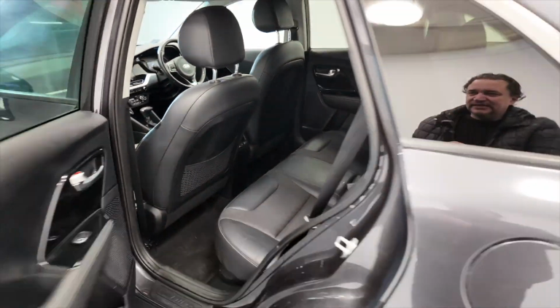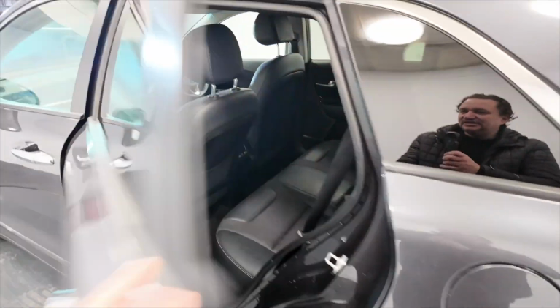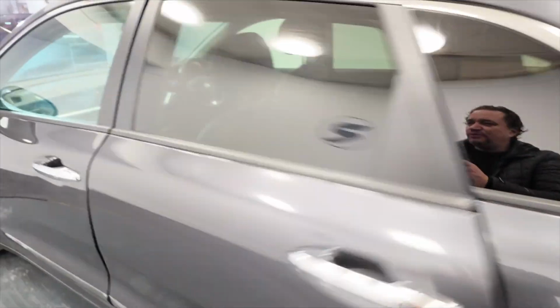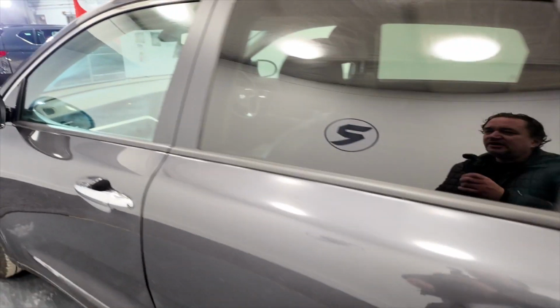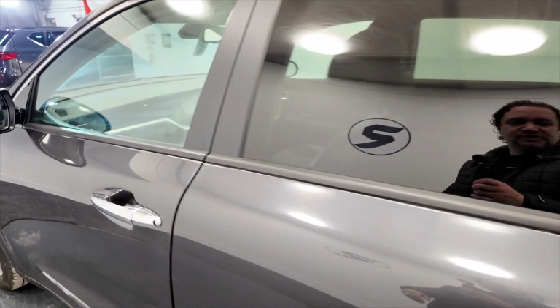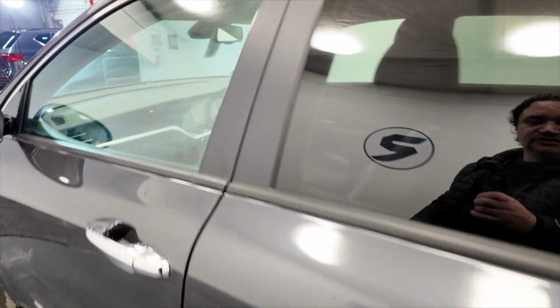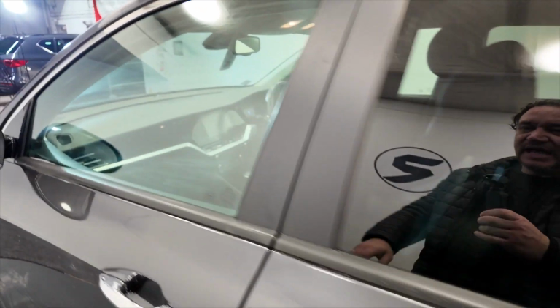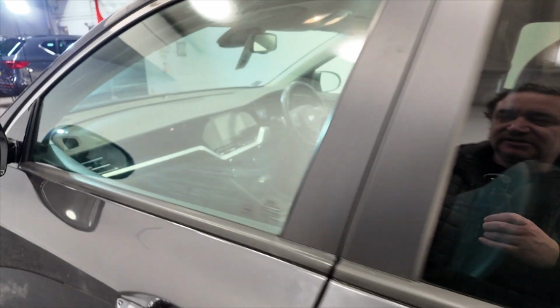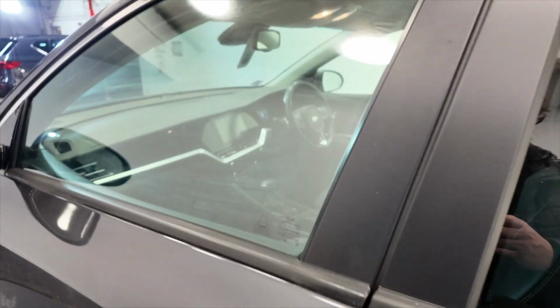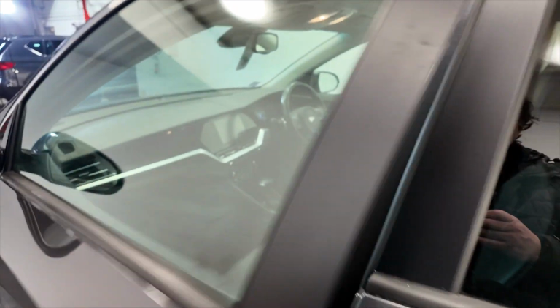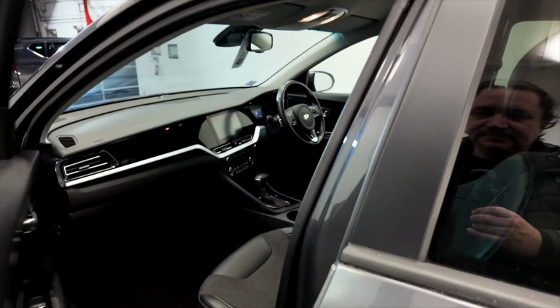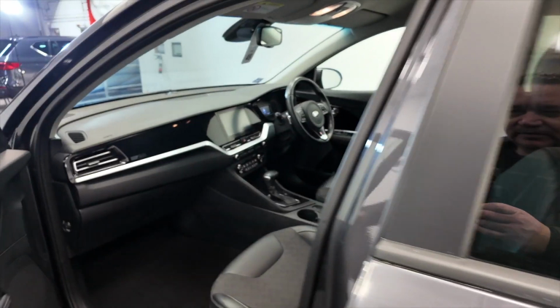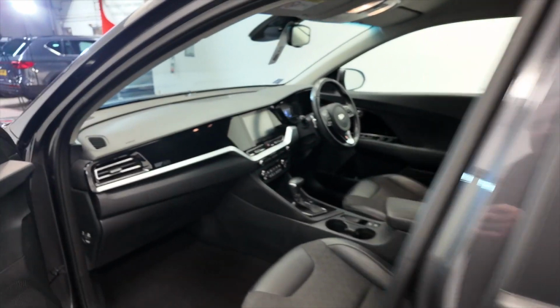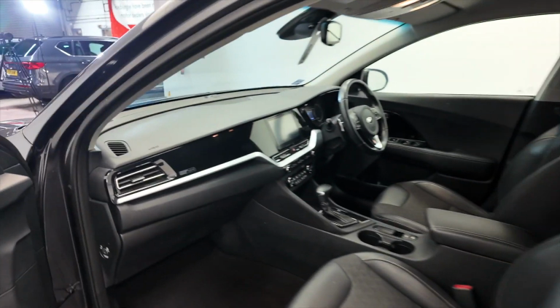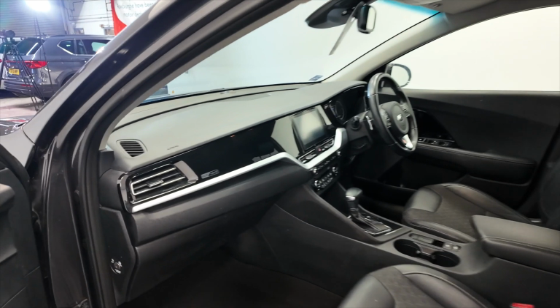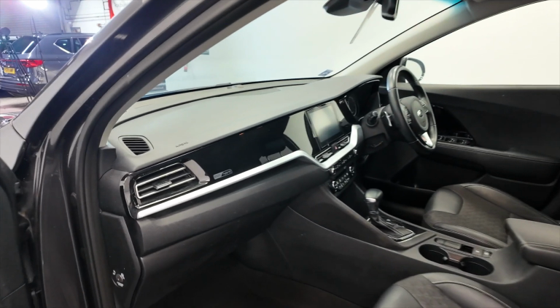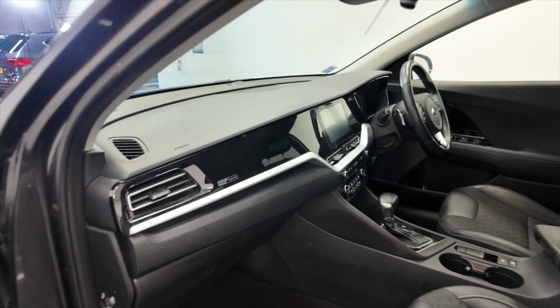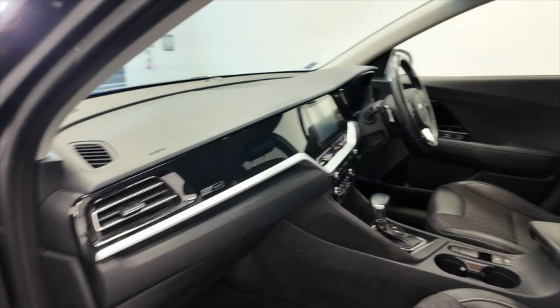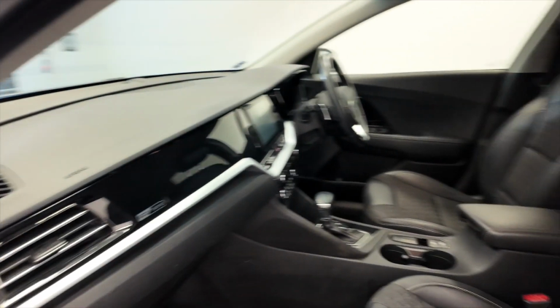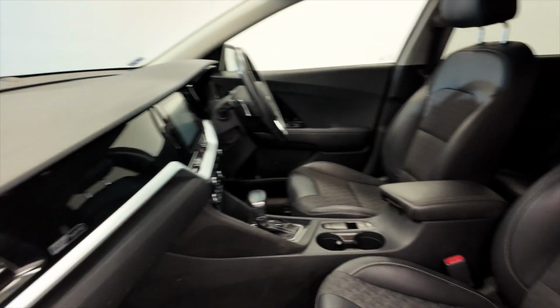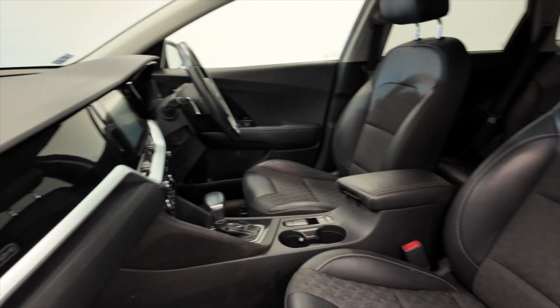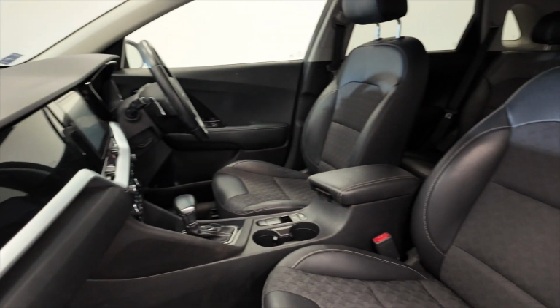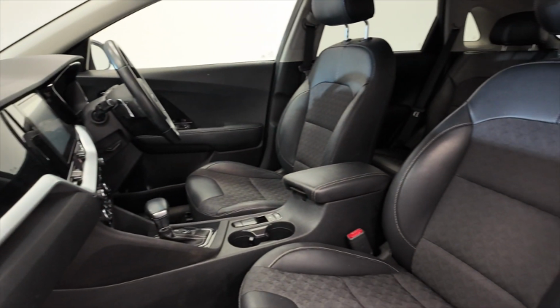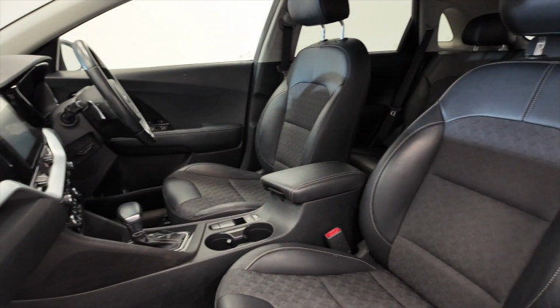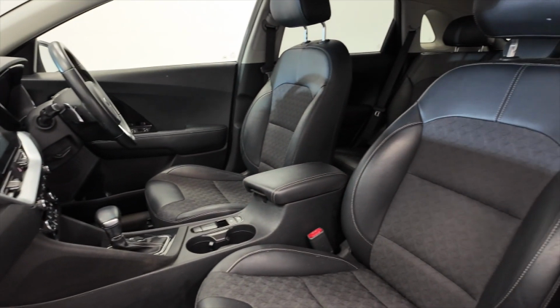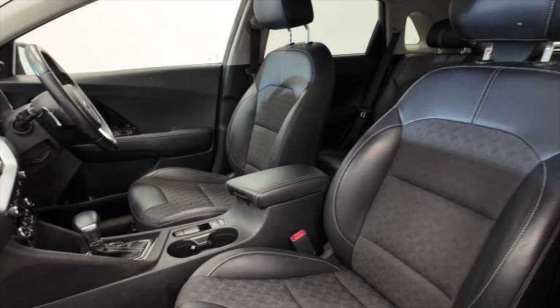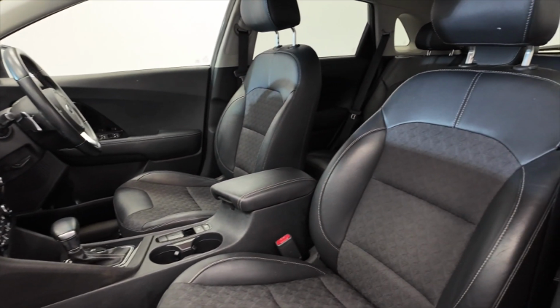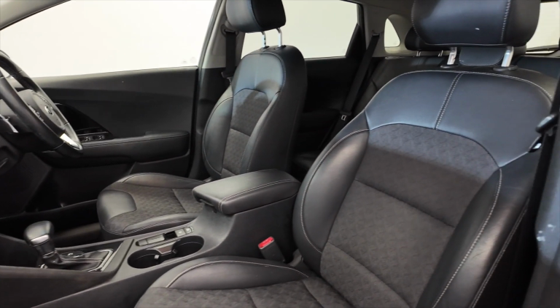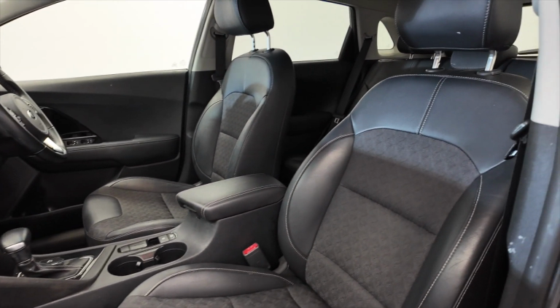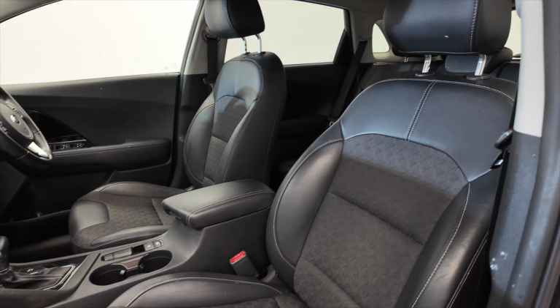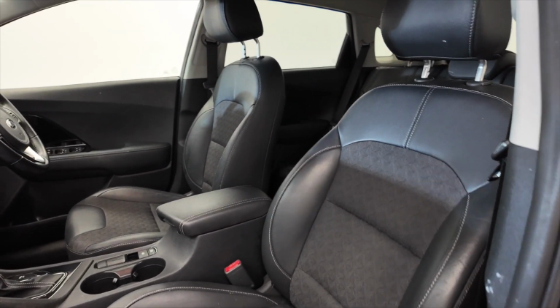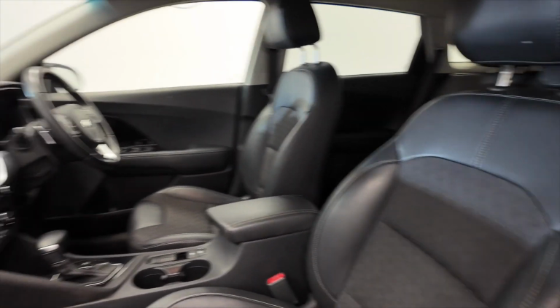Electric windows front and rear. As we move into the front, there's acres of space — really nice, fully adjustable comfortable part lever seats.